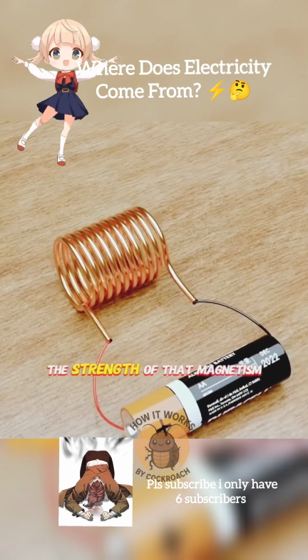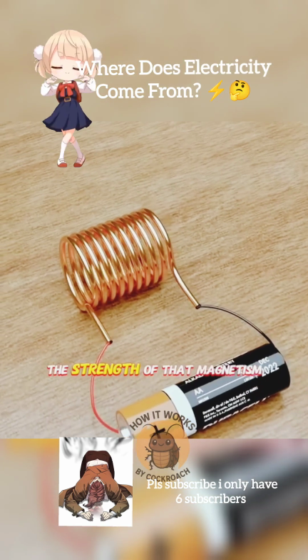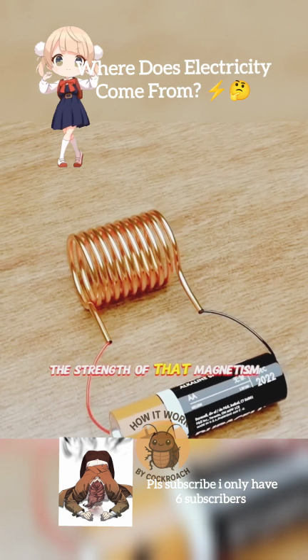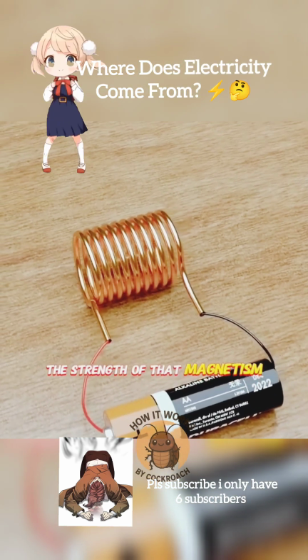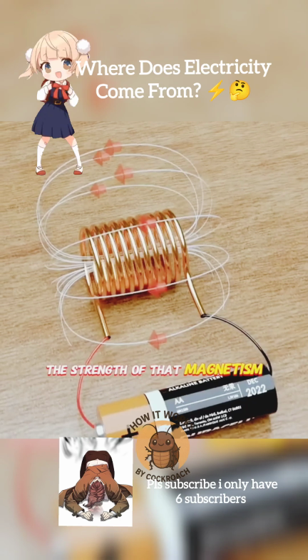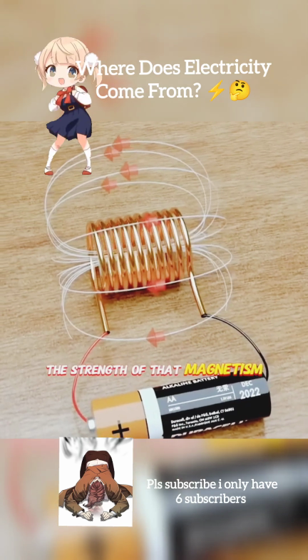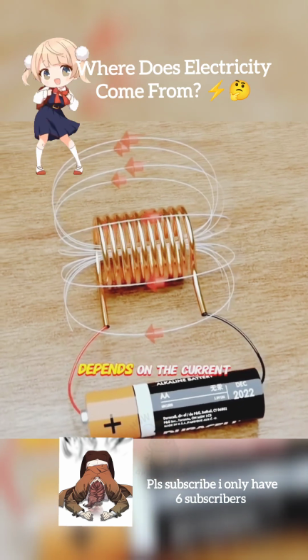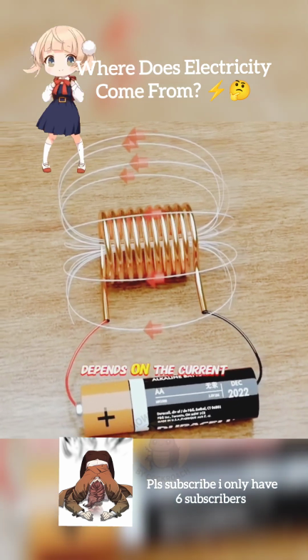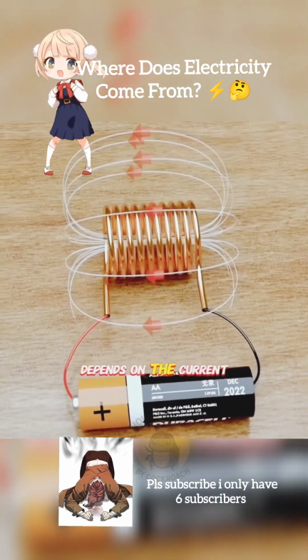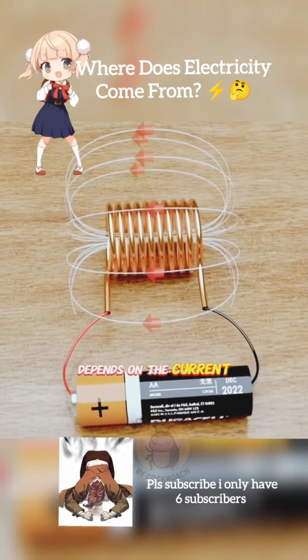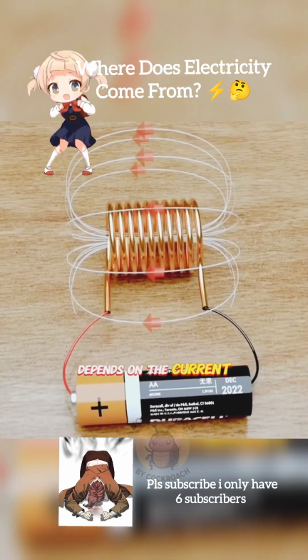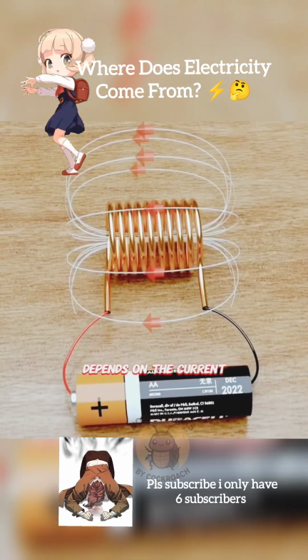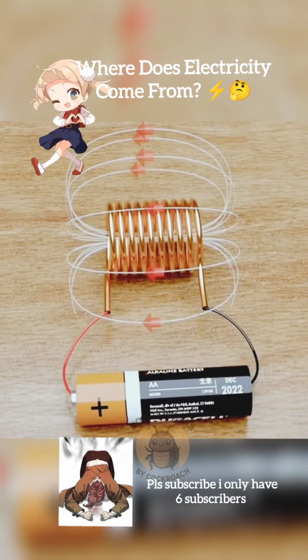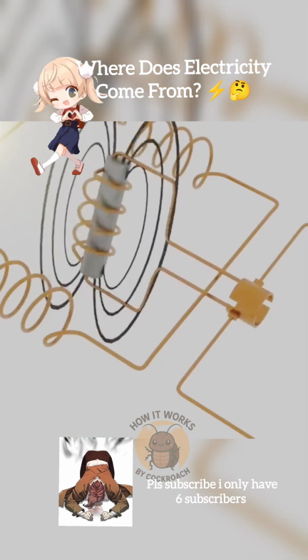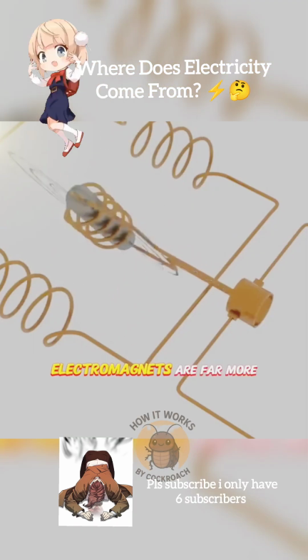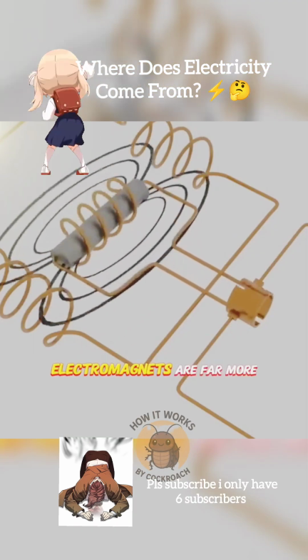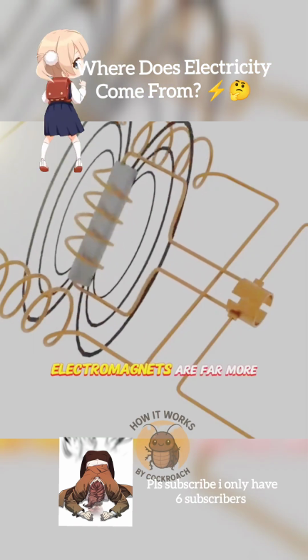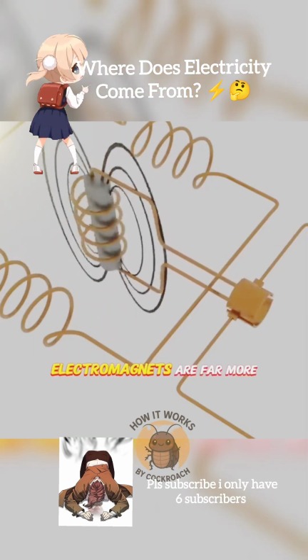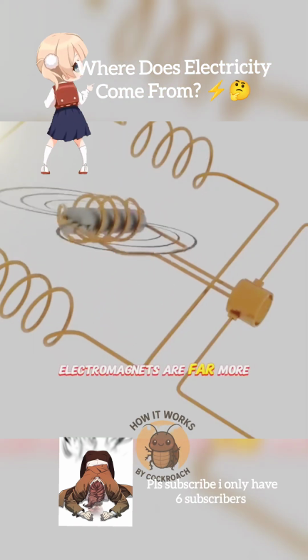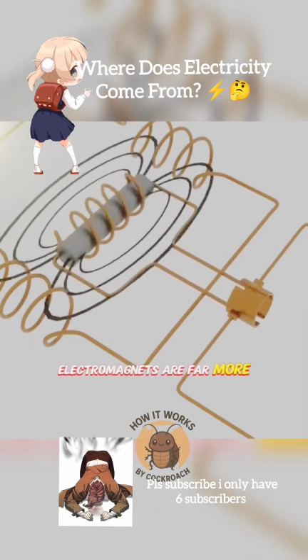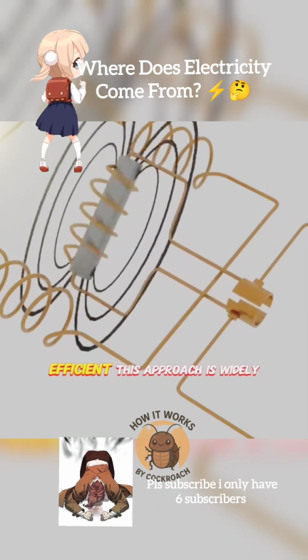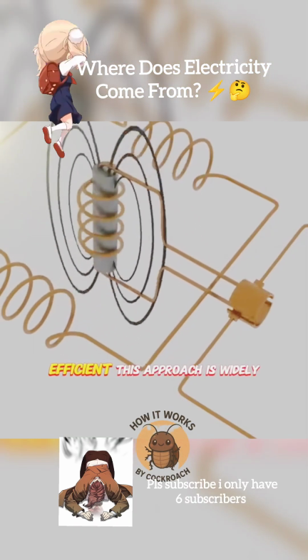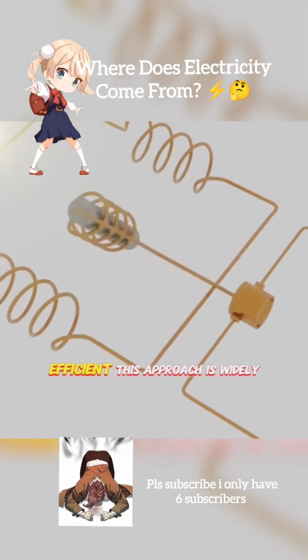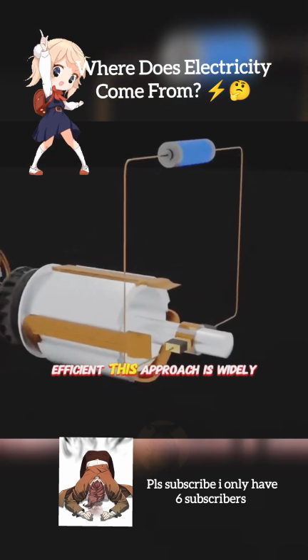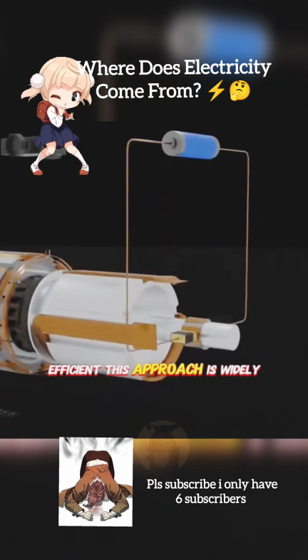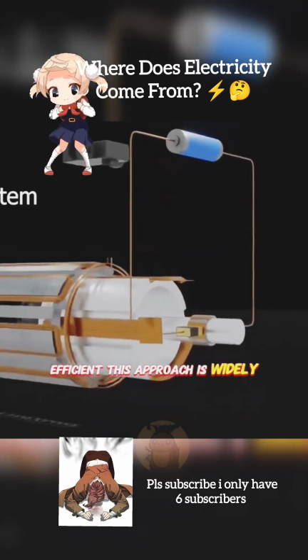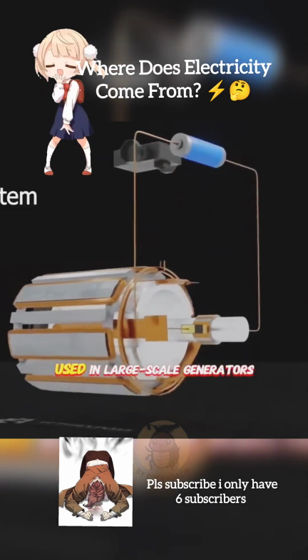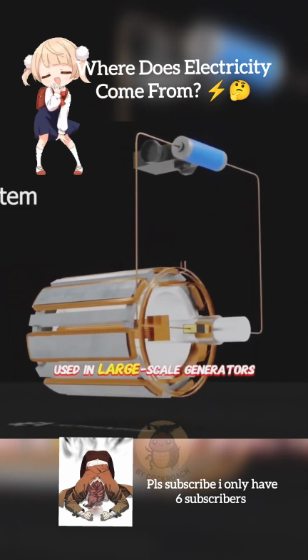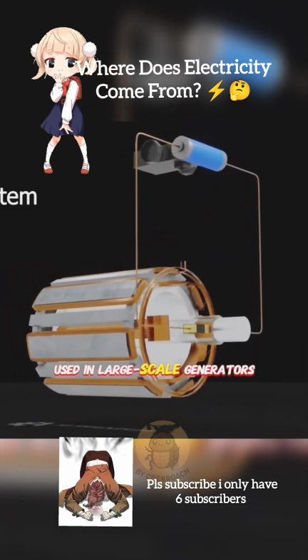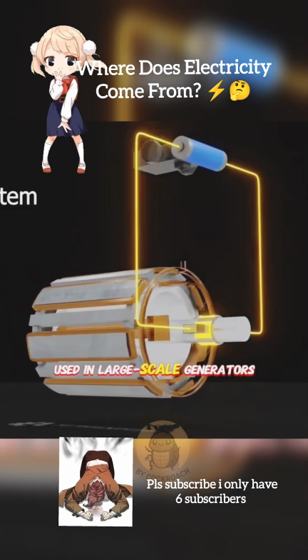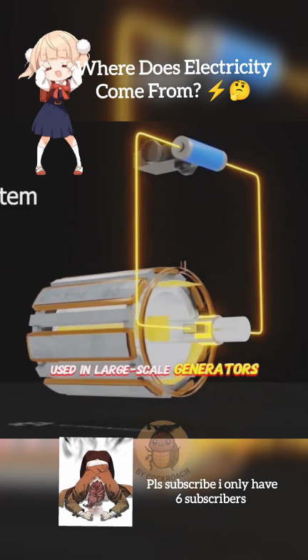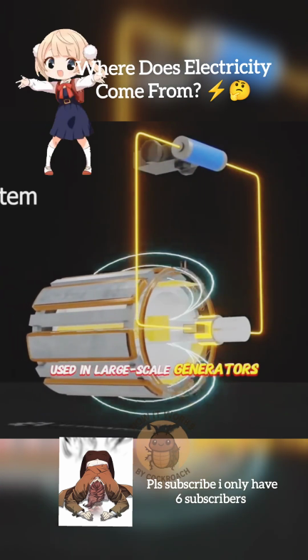The strength of that magnetism depends on the current. Electromagnets are far more efficient, and this approach is widely used in large-scale generators.